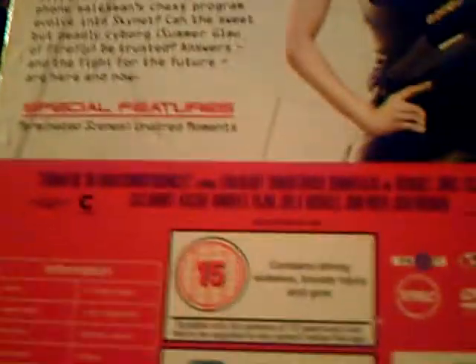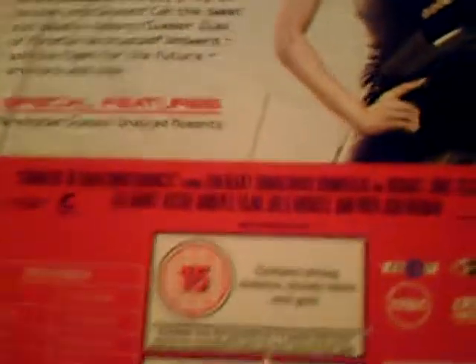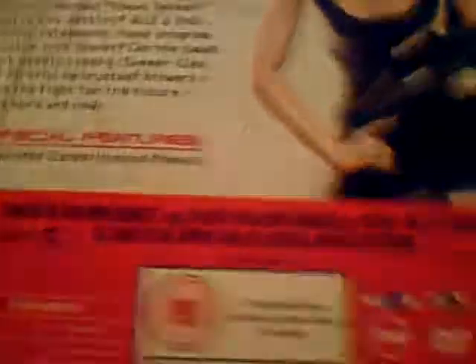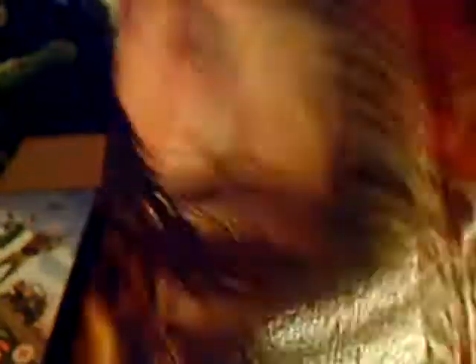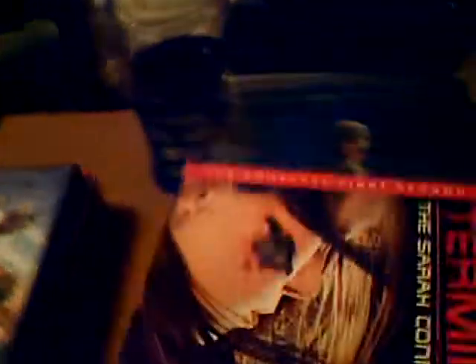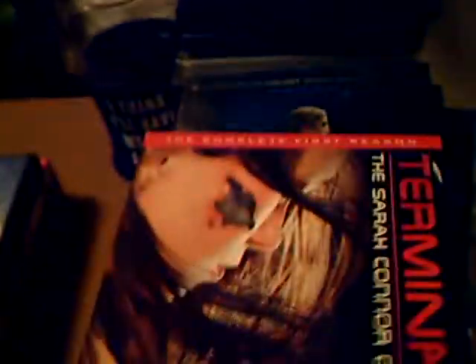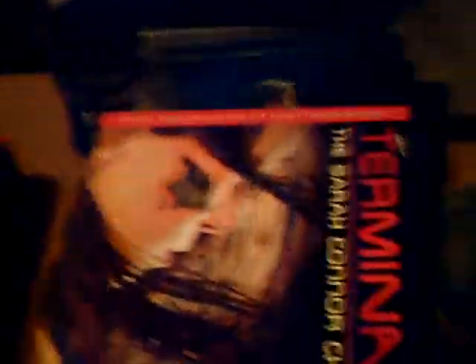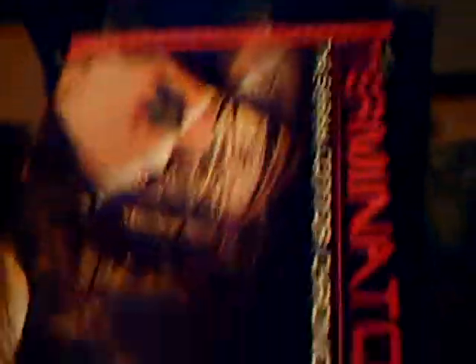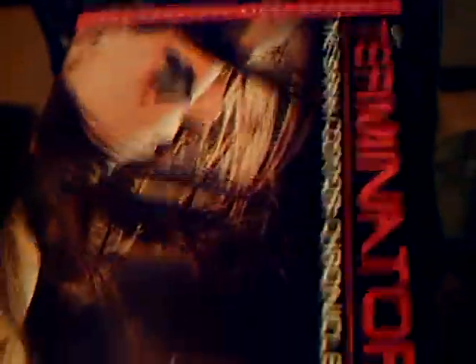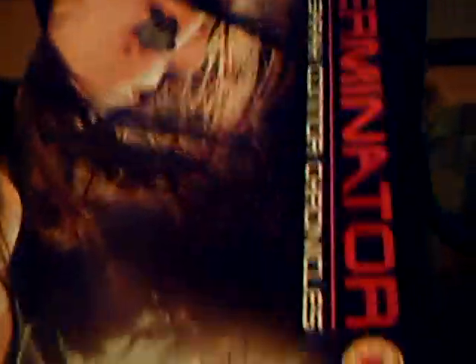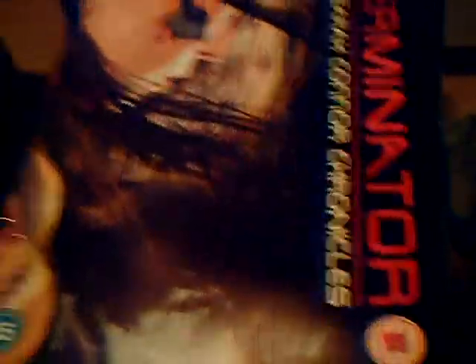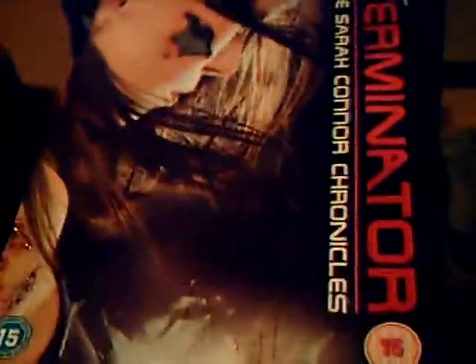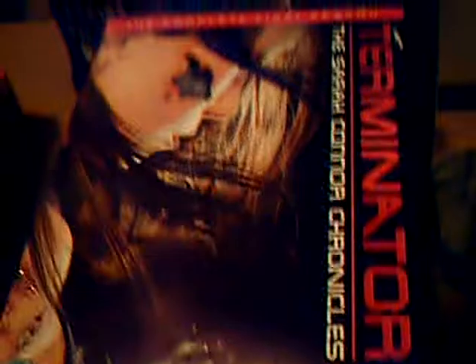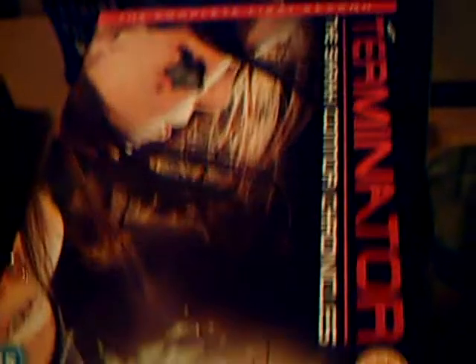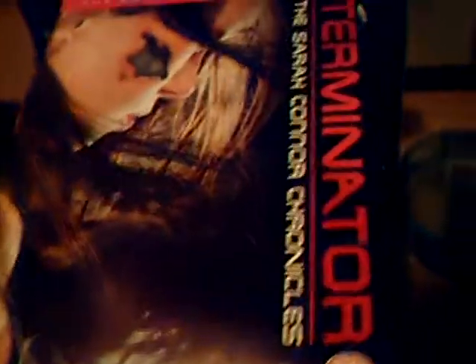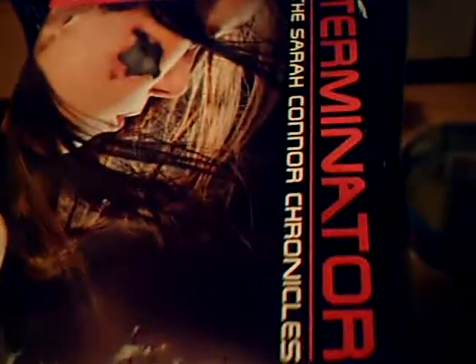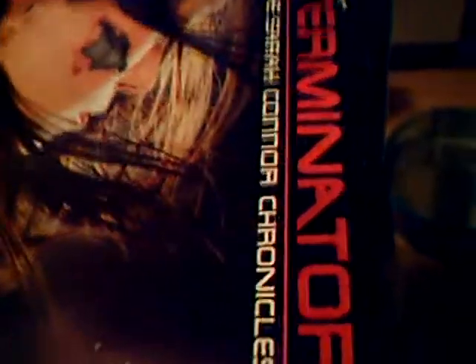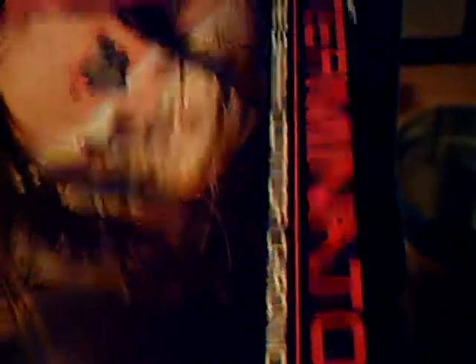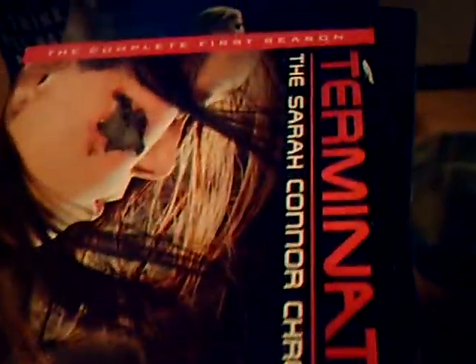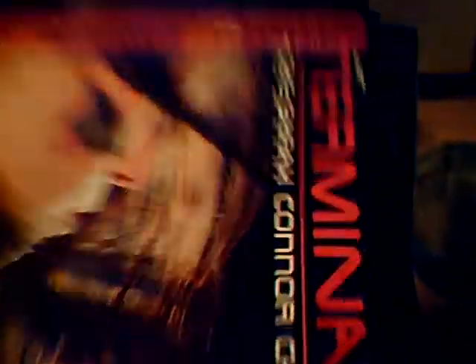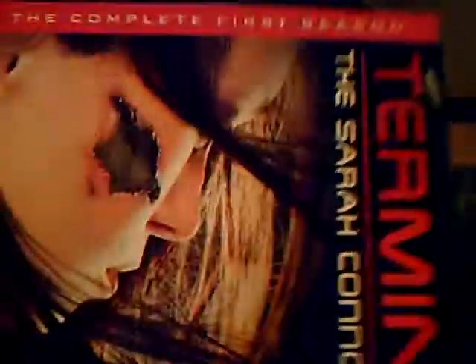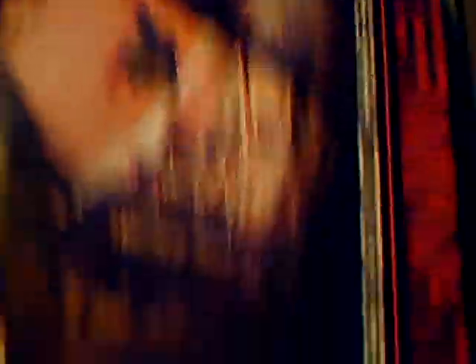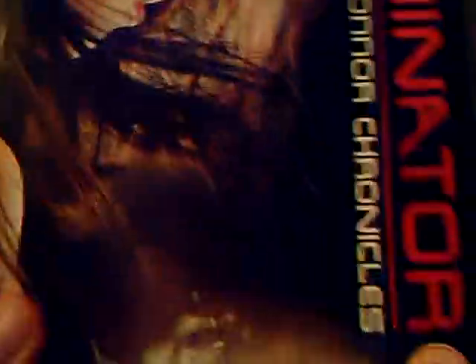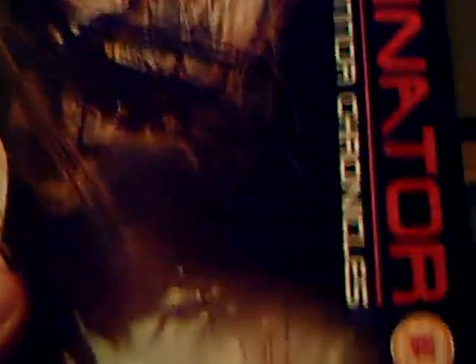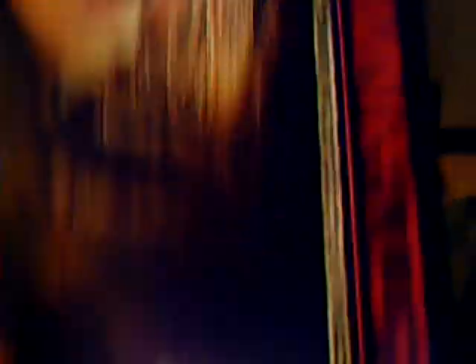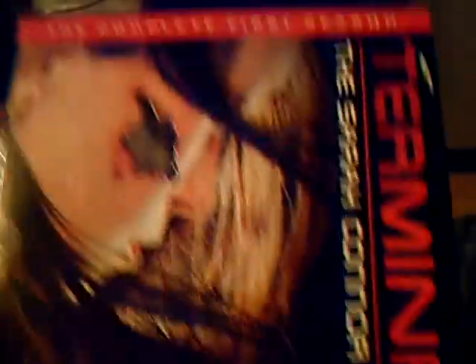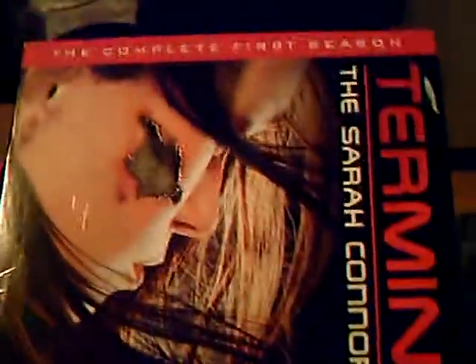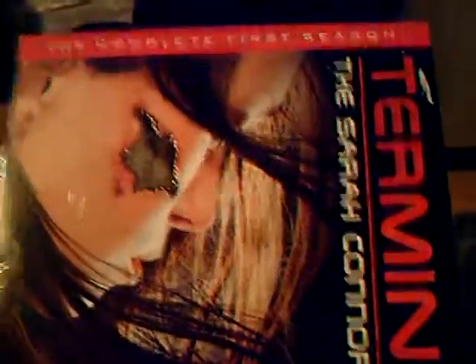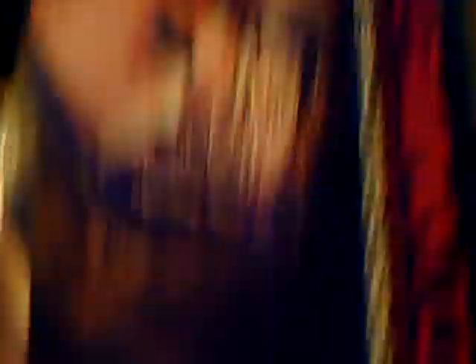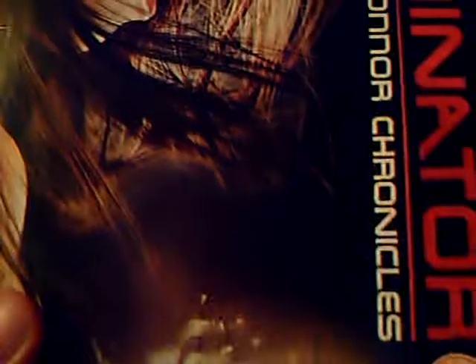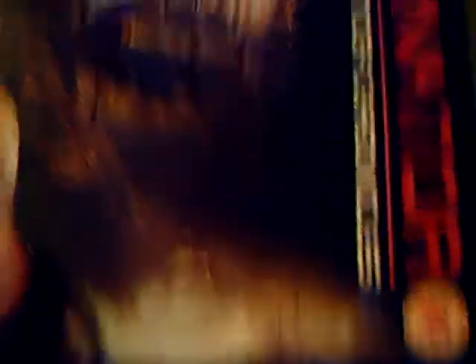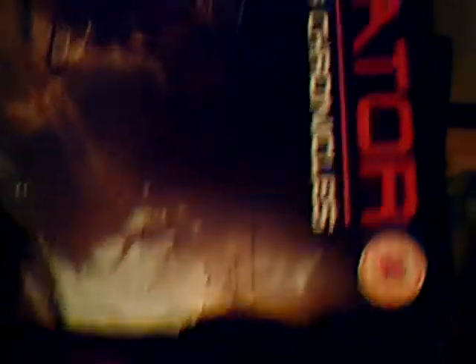So there it is — Tremors 5. I thought it went a bit downhill in the middle but it was alright overall. And for a few quid, you can't go wrong.